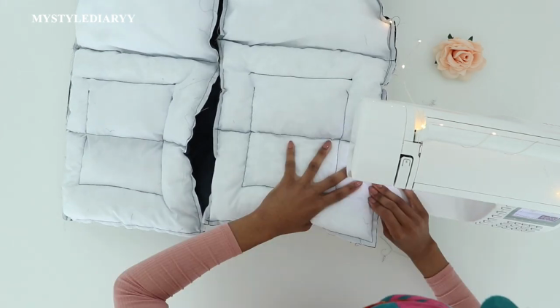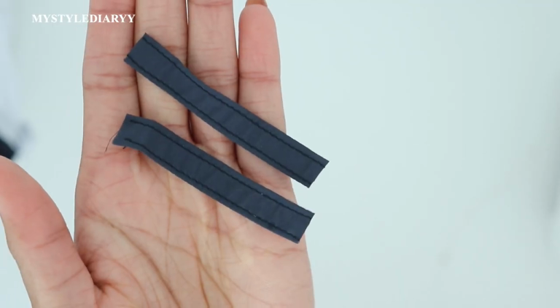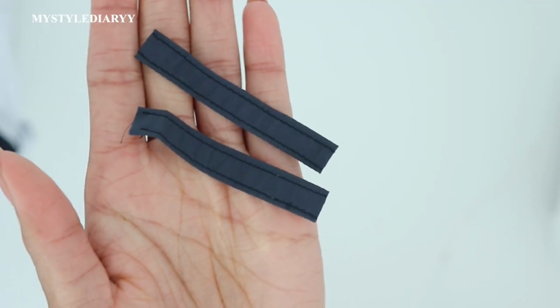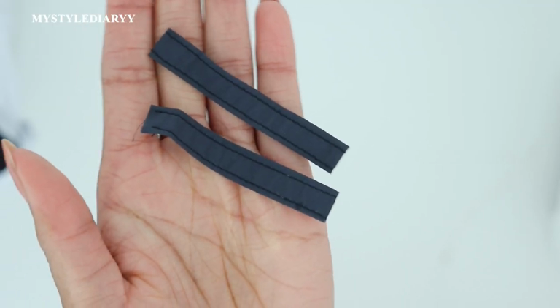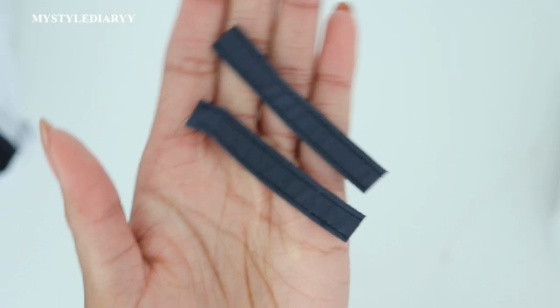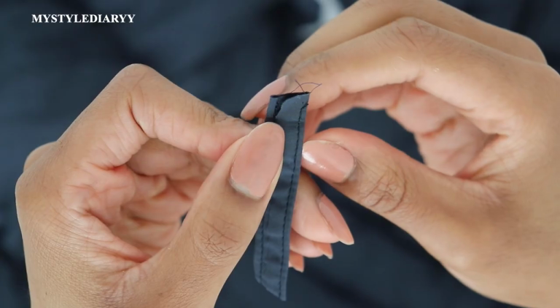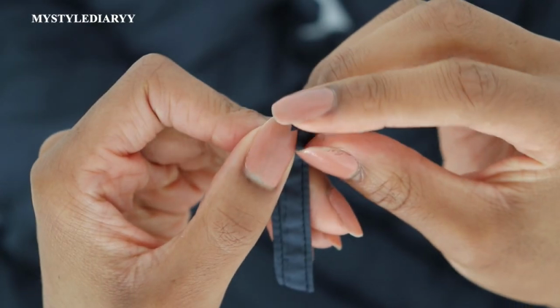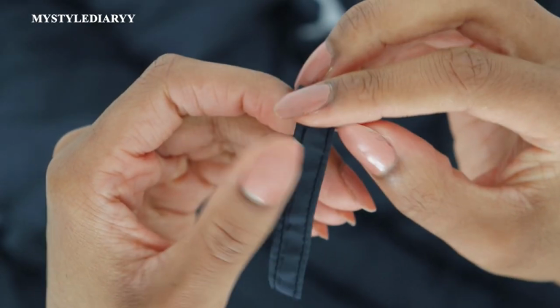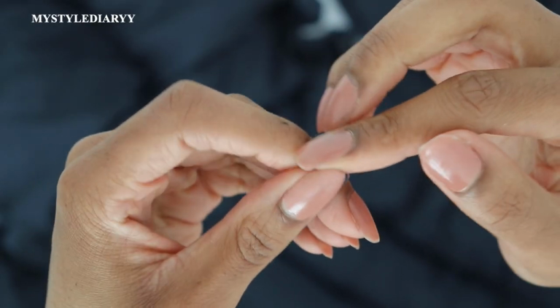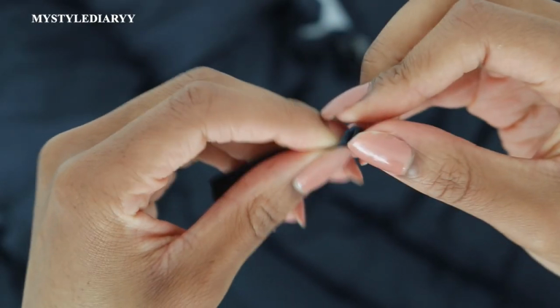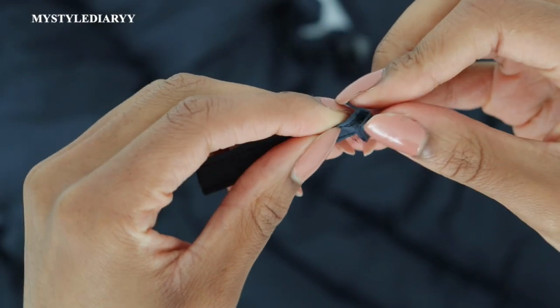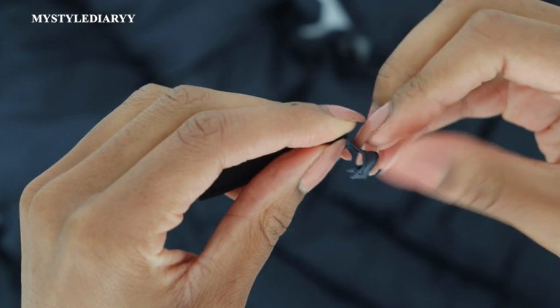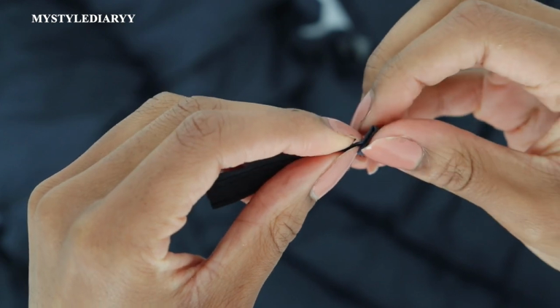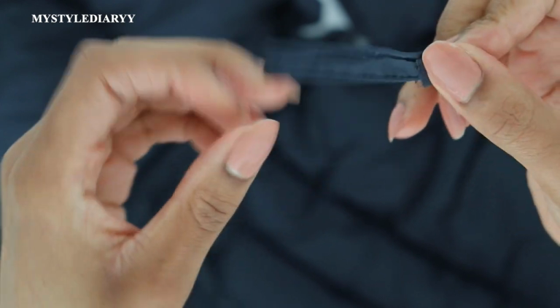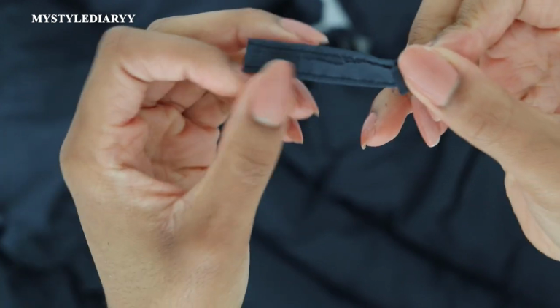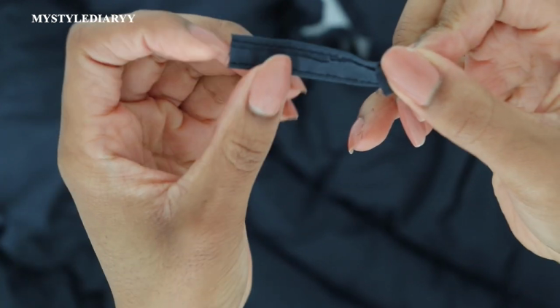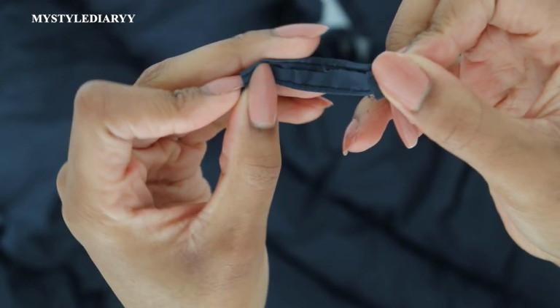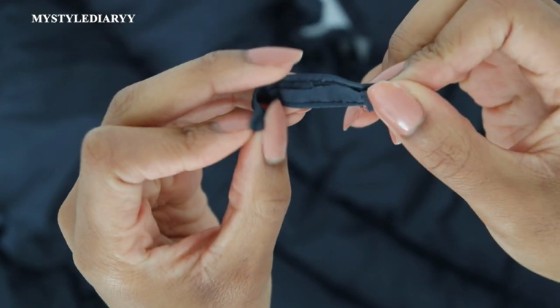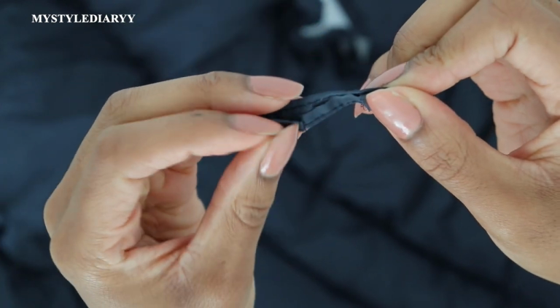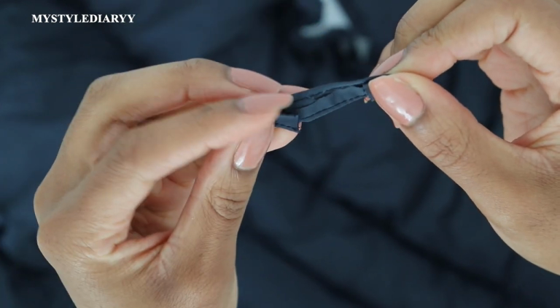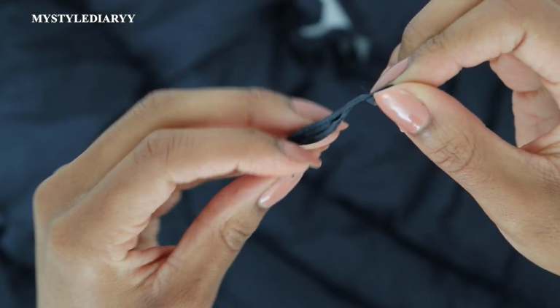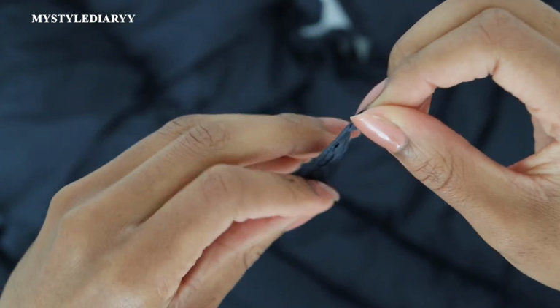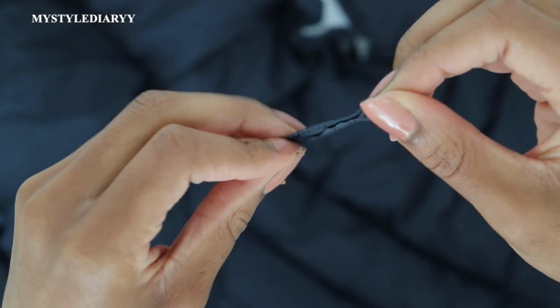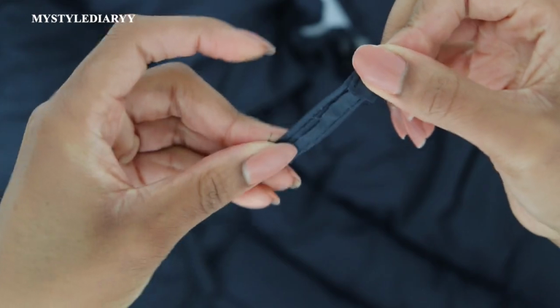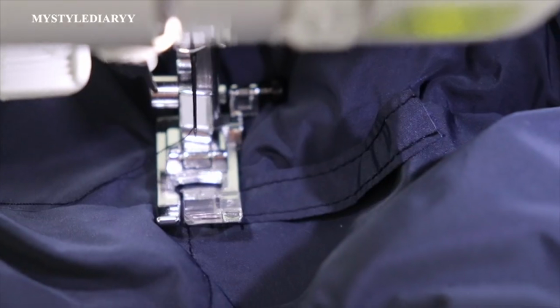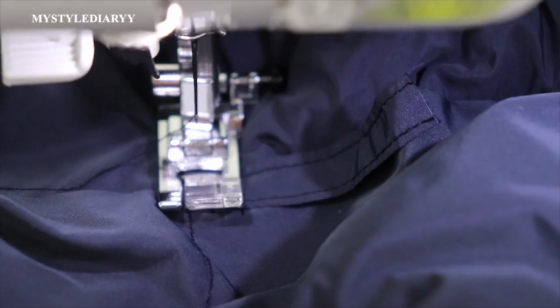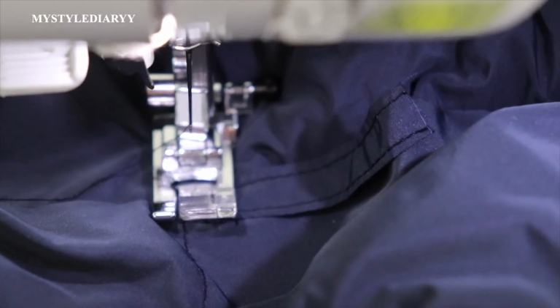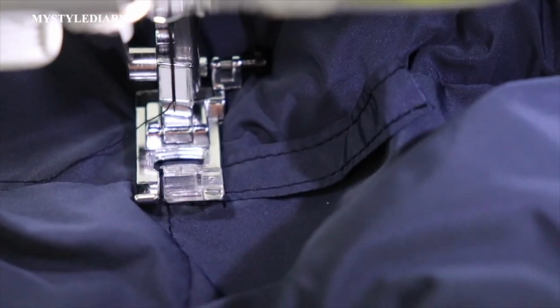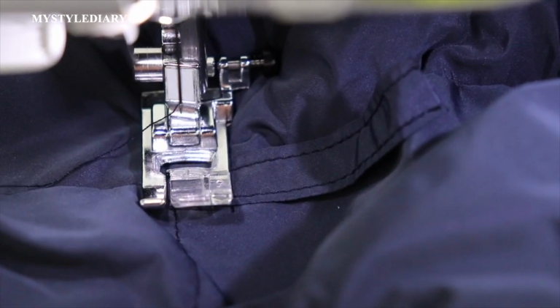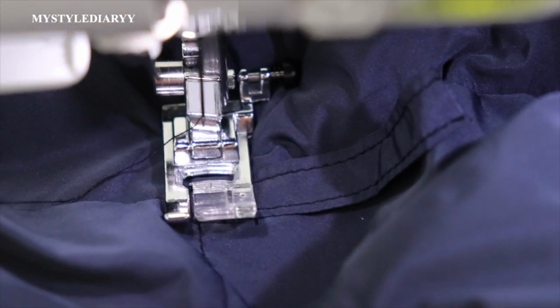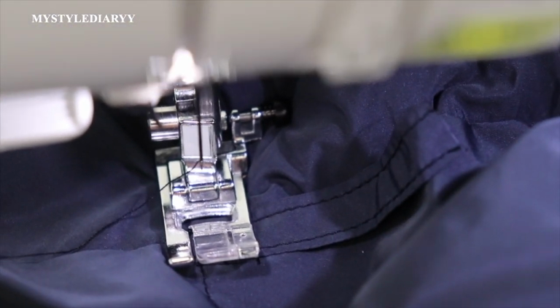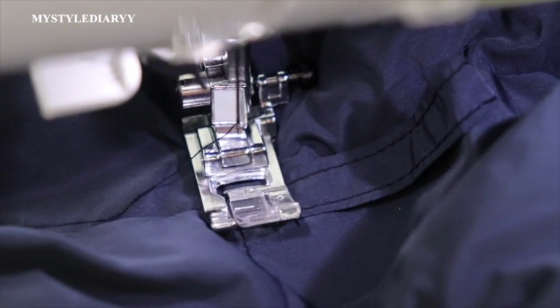Sew the belt loop in the side seam, fold the ends inwards, and go back and forth with a few stitches to sew it in place. You can also do it directly in the side seam if you would like, which I did with my mom's jacket before.